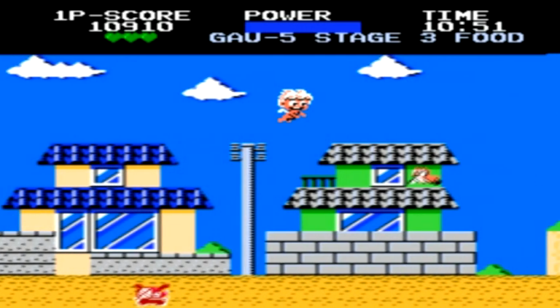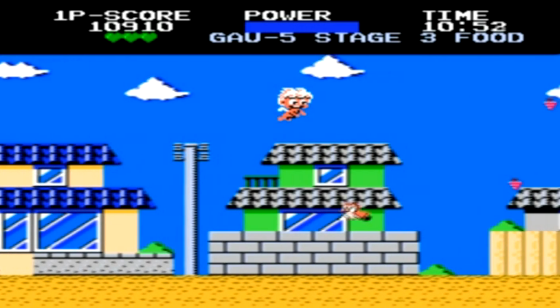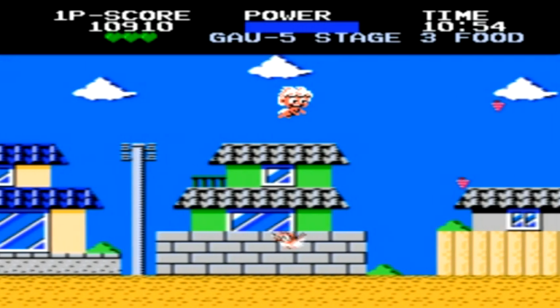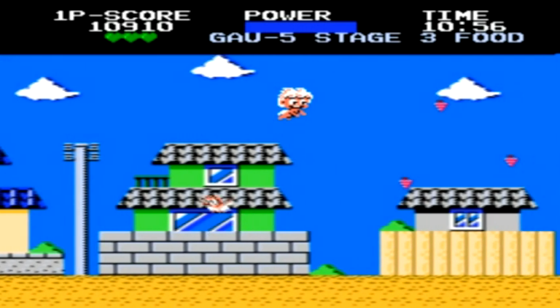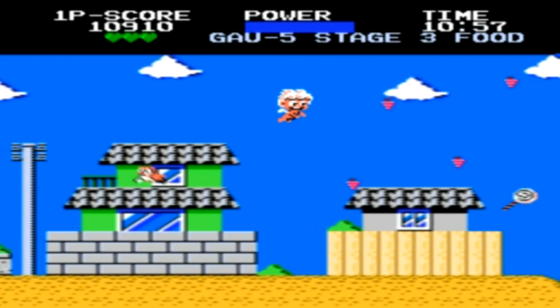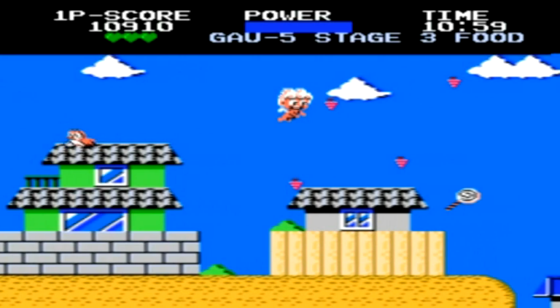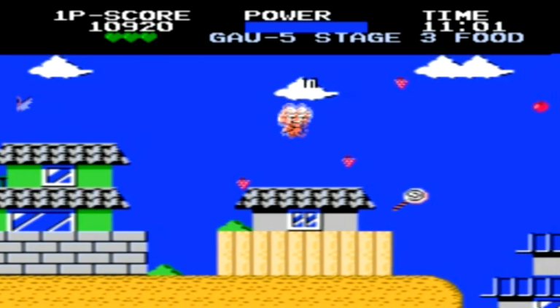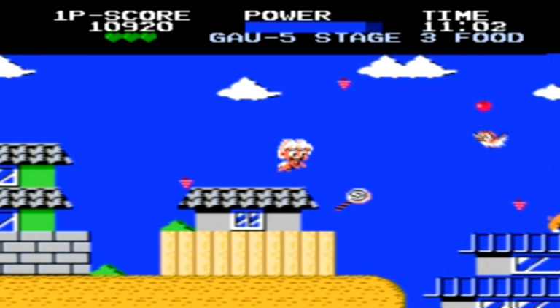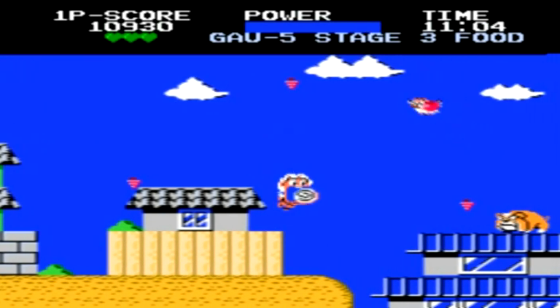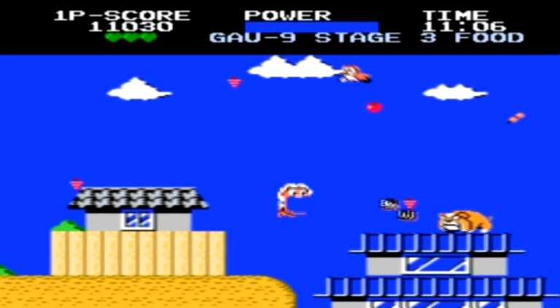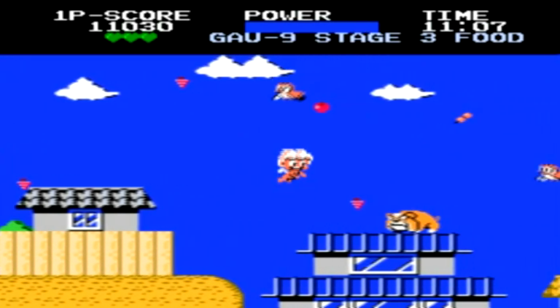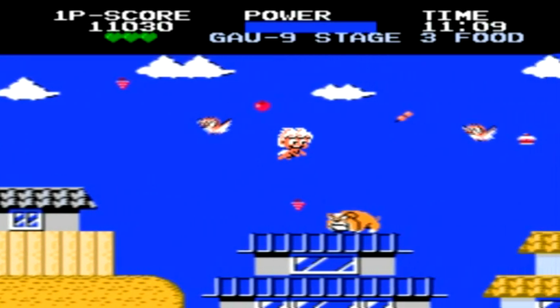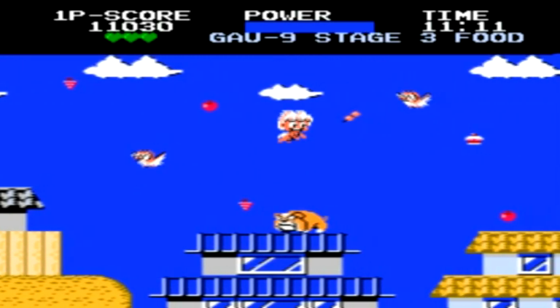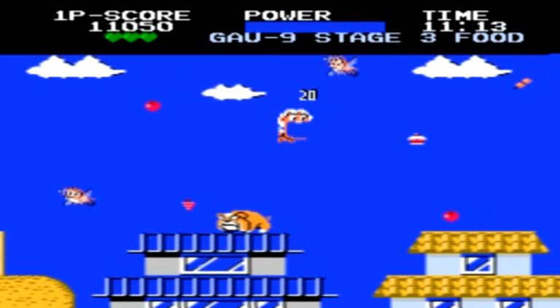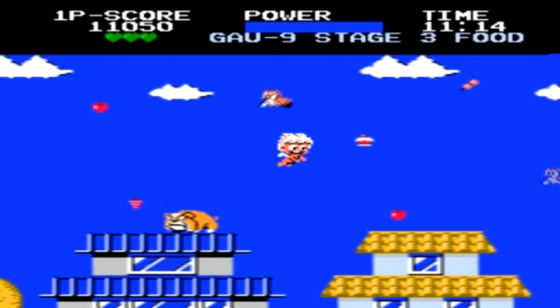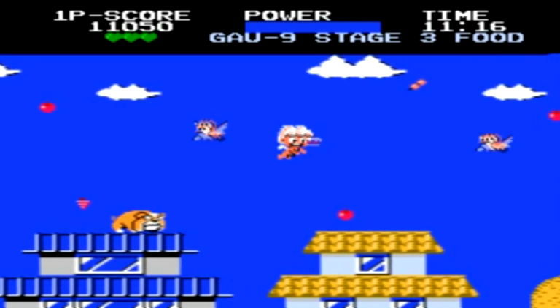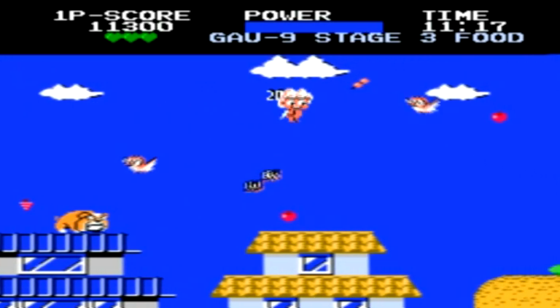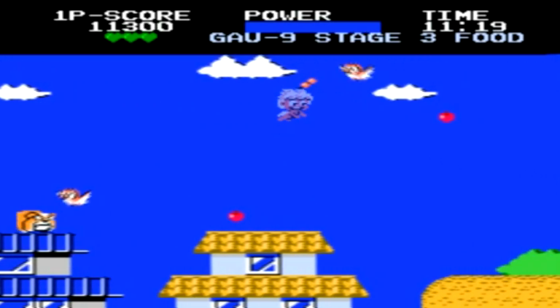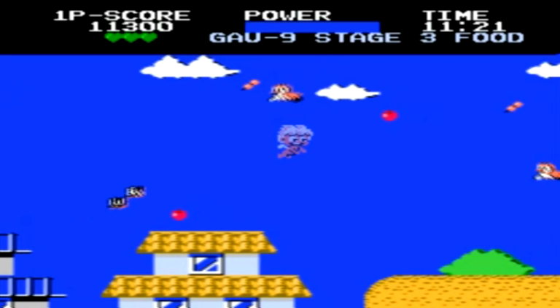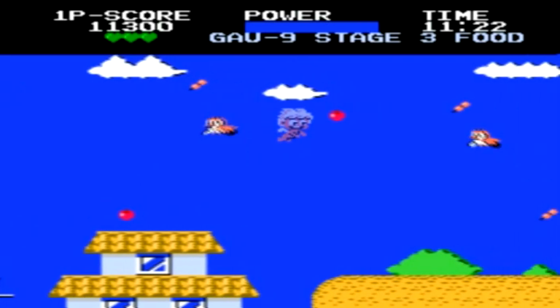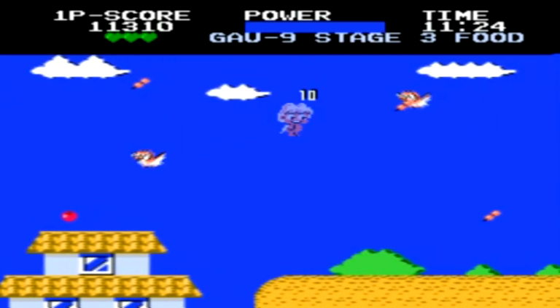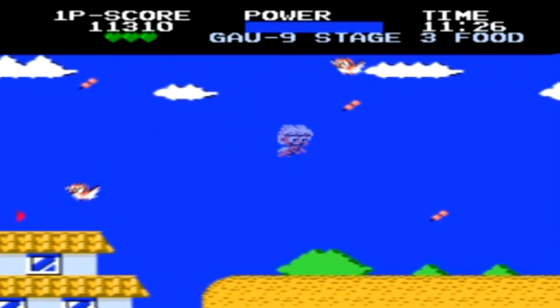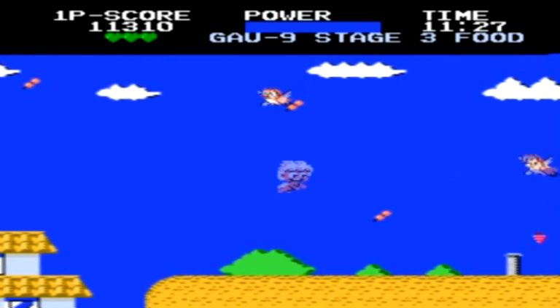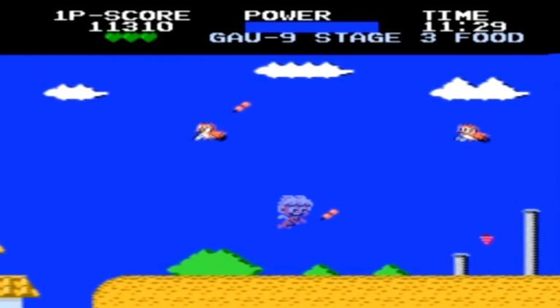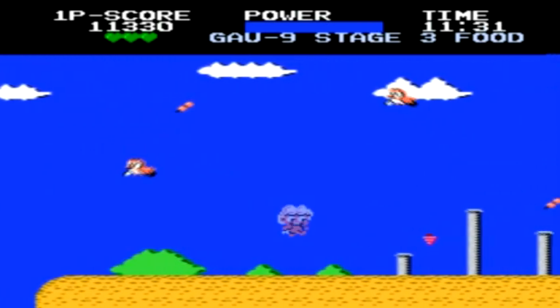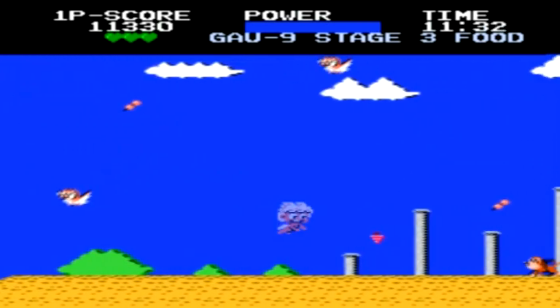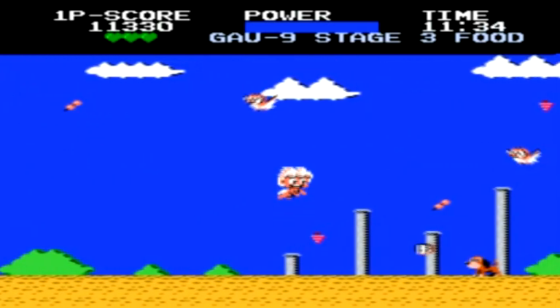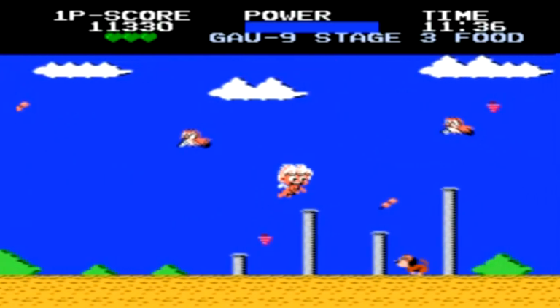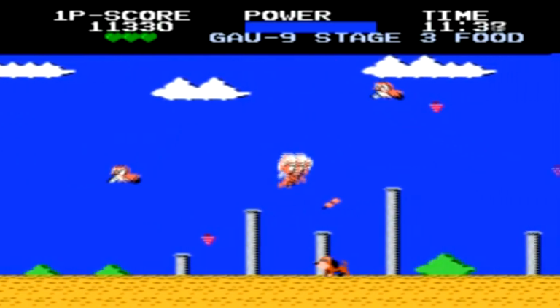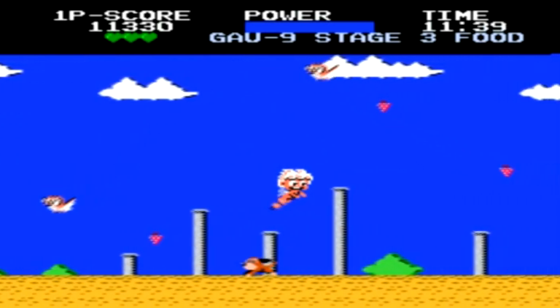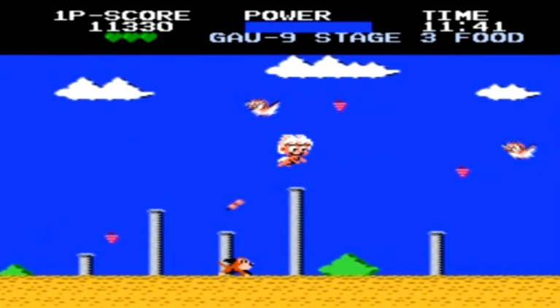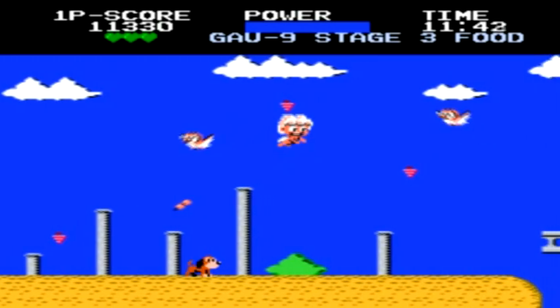During this segment, just try to avoid the red dog or launch a projectile item if you have one, collect the items, and if any peace symbols appear for invulnerability, grab them so you can fly around easily without the bird or the dog hitting you.